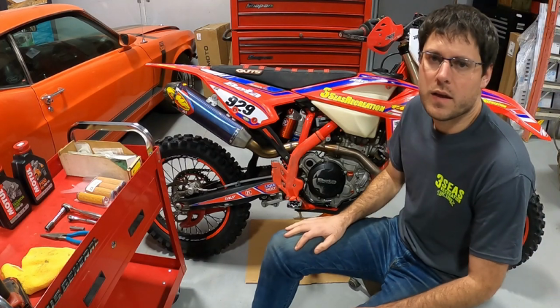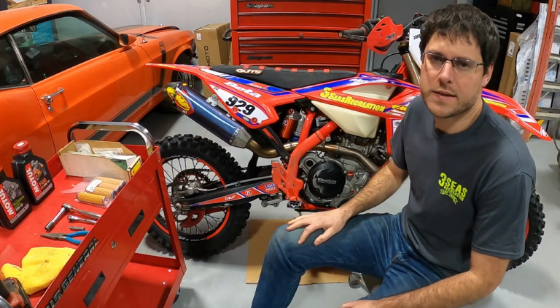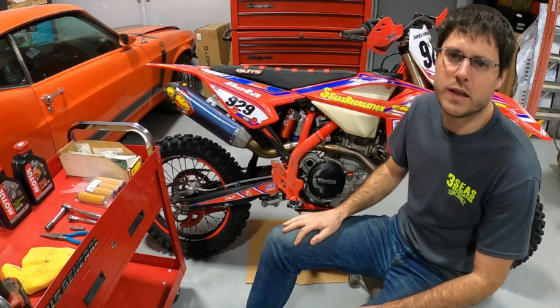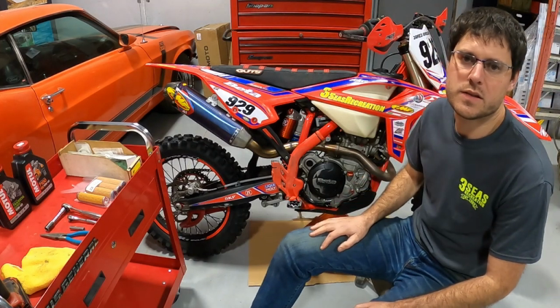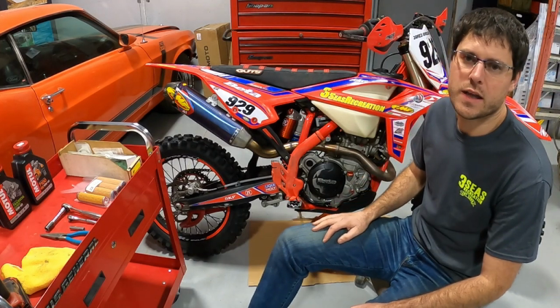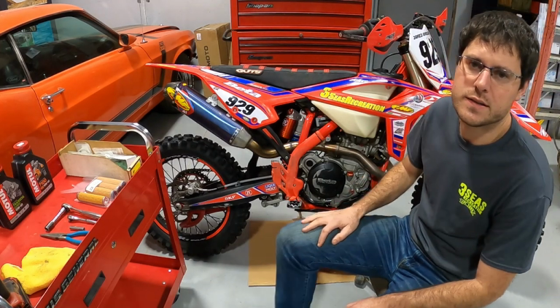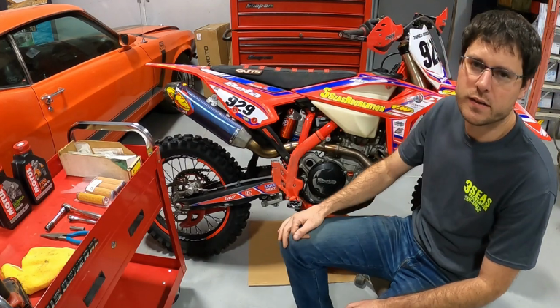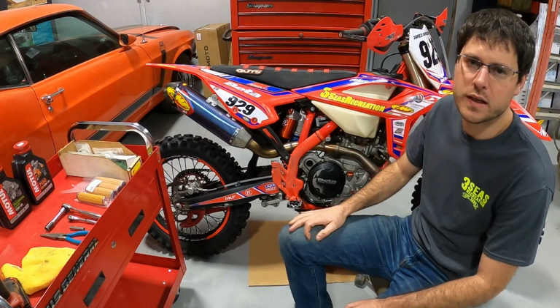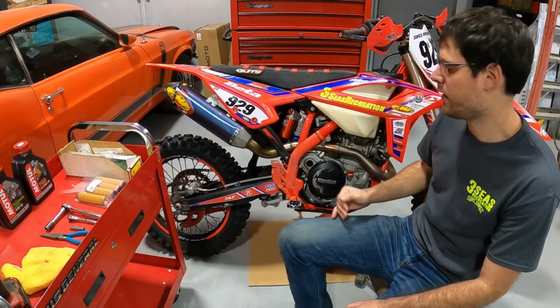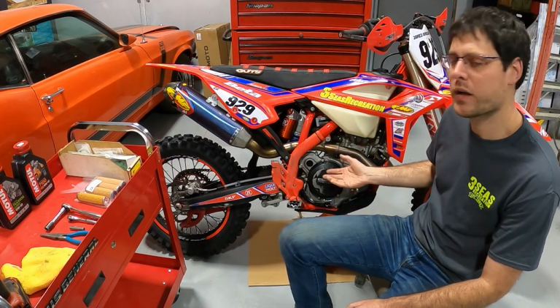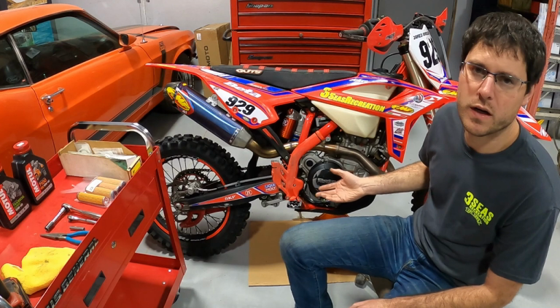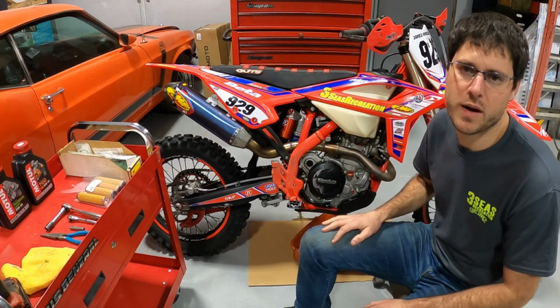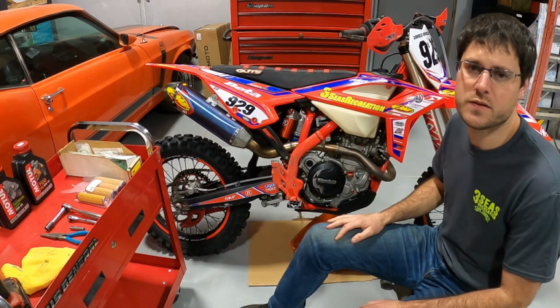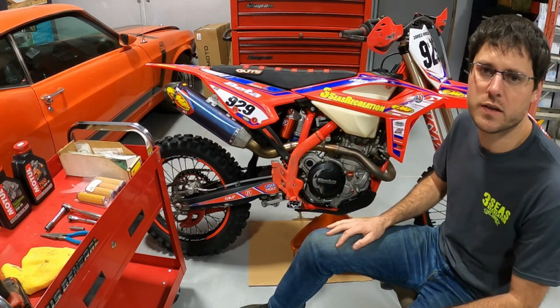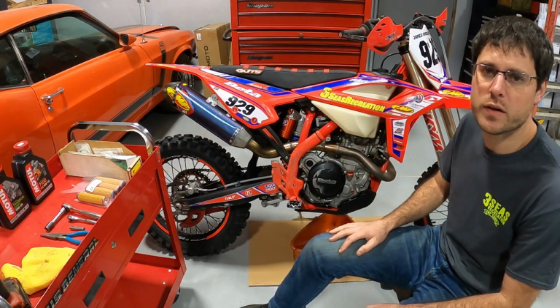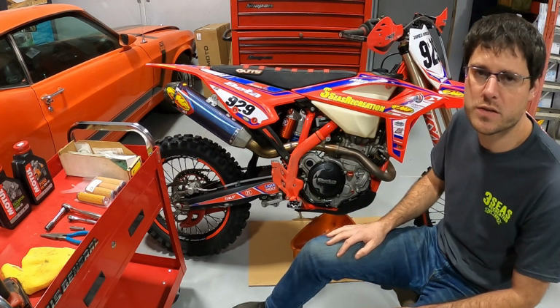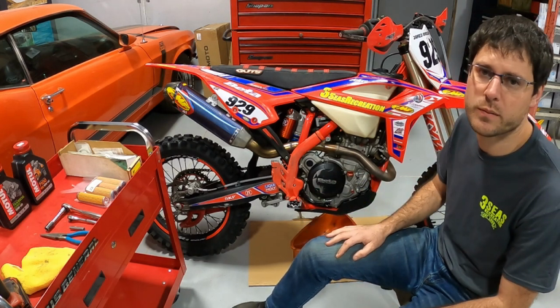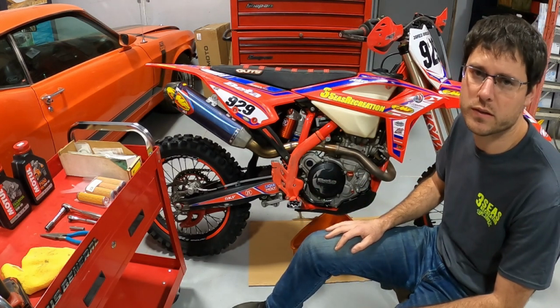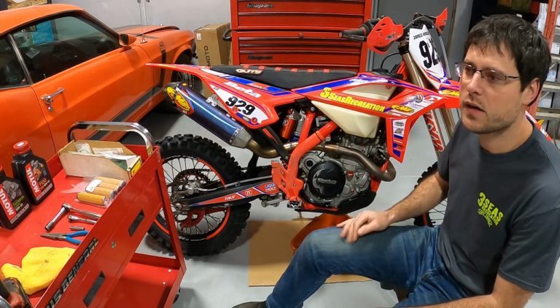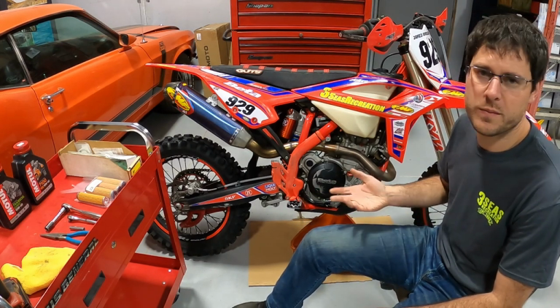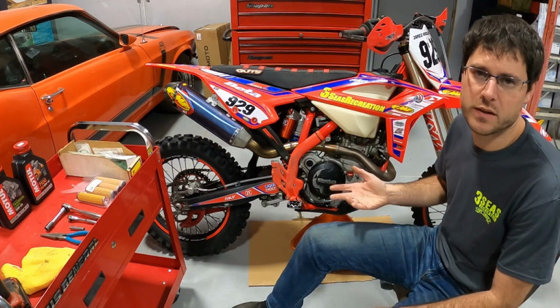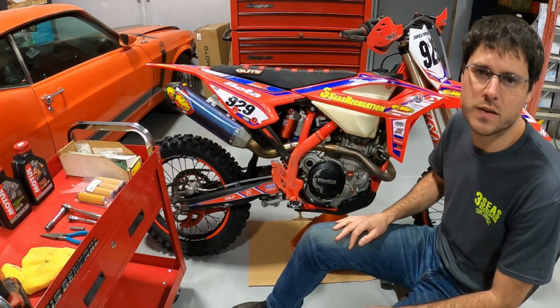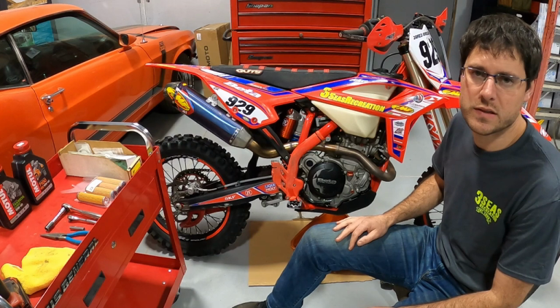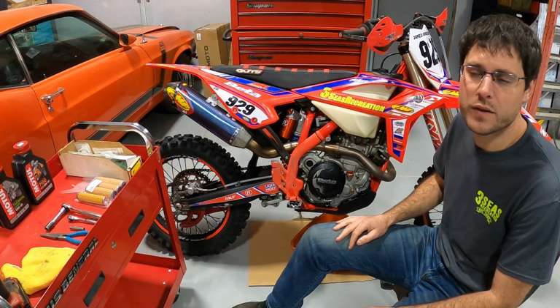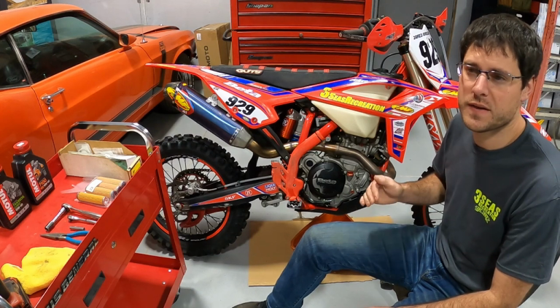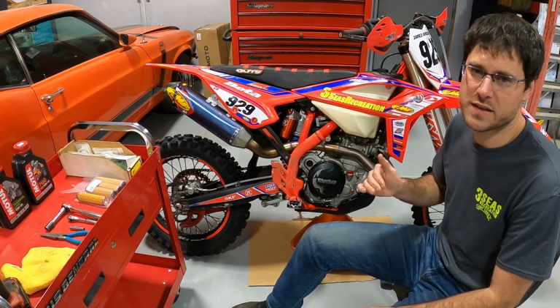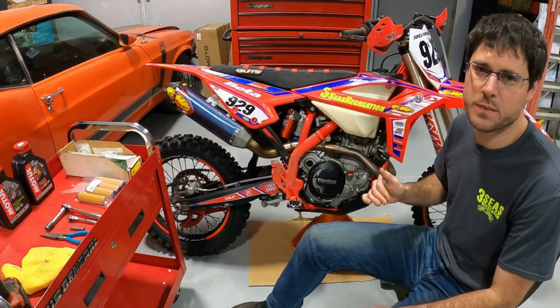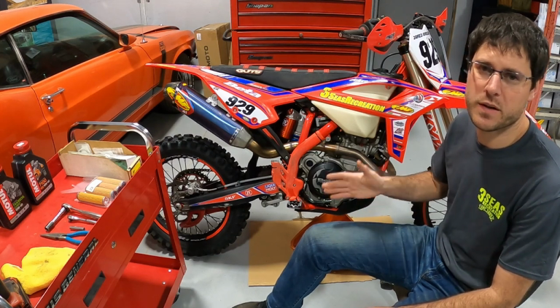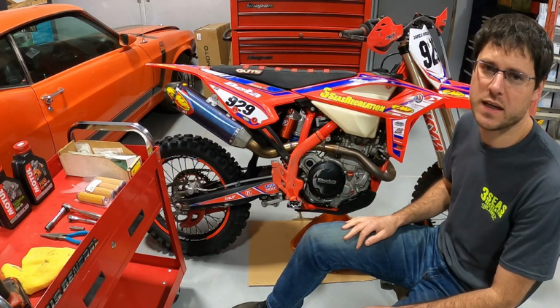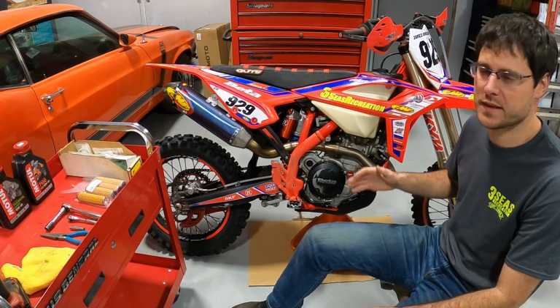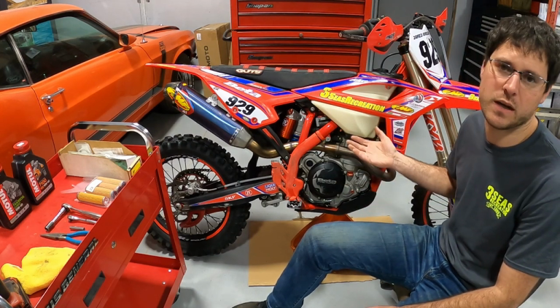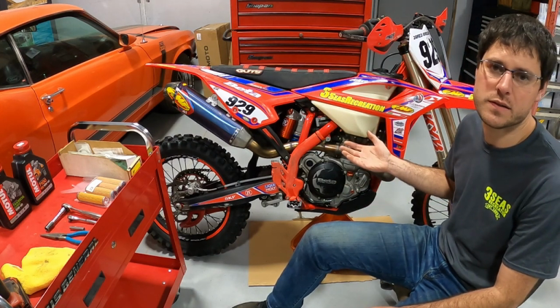Hey, thanks for tuning in. This is Jared at 3C's Recreation again and we're going to go over the process of changing your oil in your four-stroke Beta motorcycle. We've been a dealer since 2012 and this process has been pretty much the same since the beginning for us.